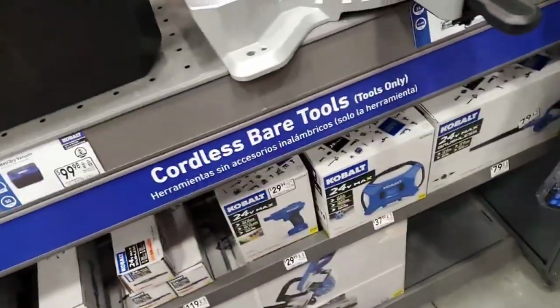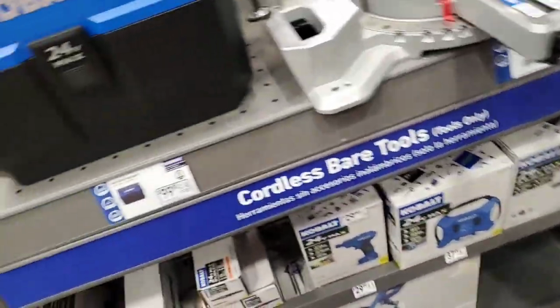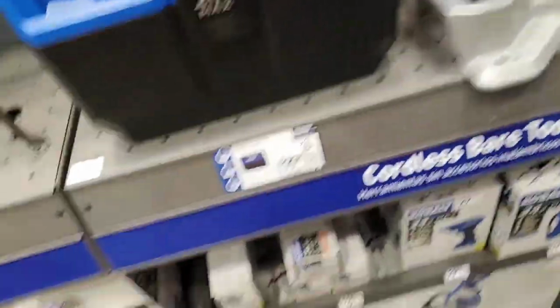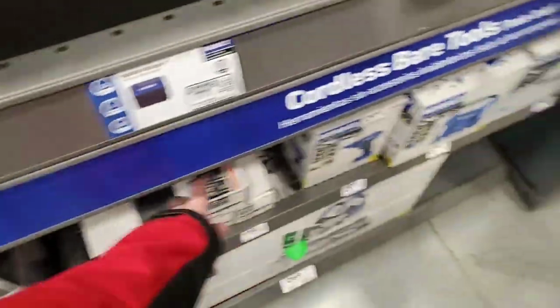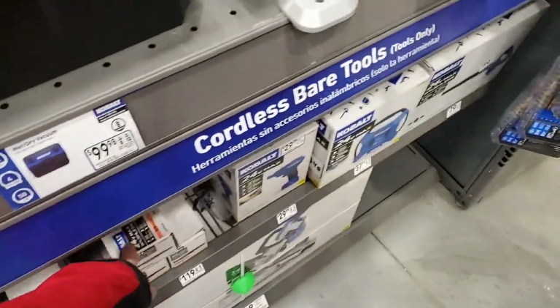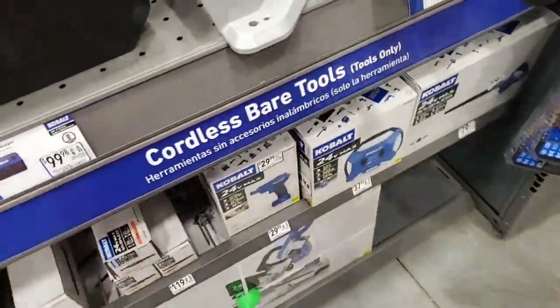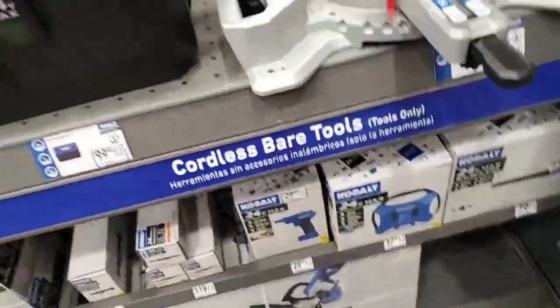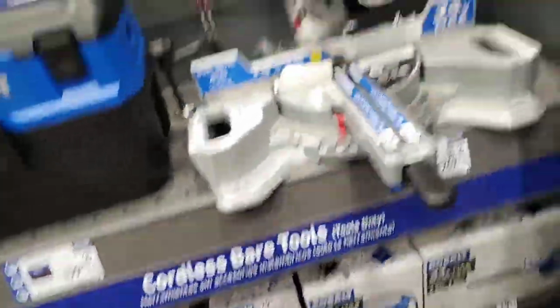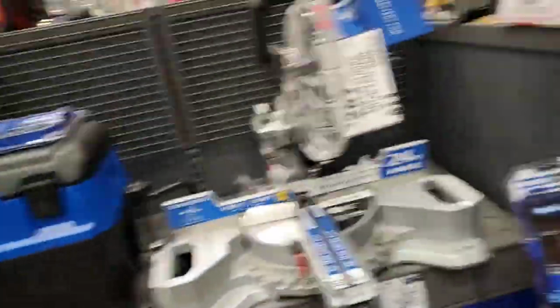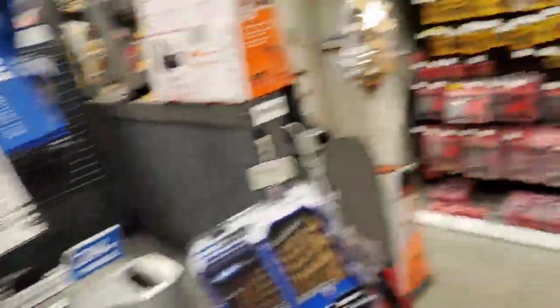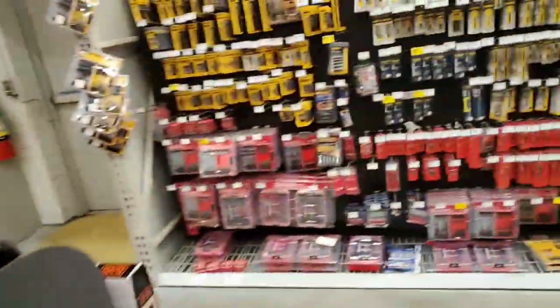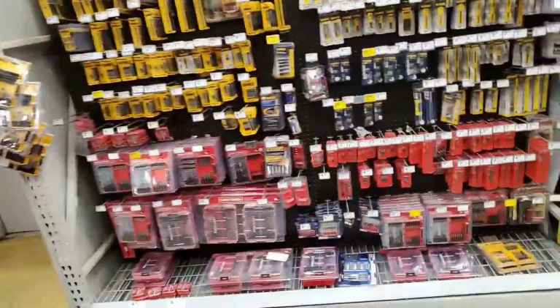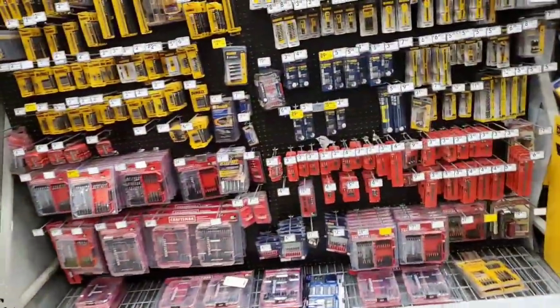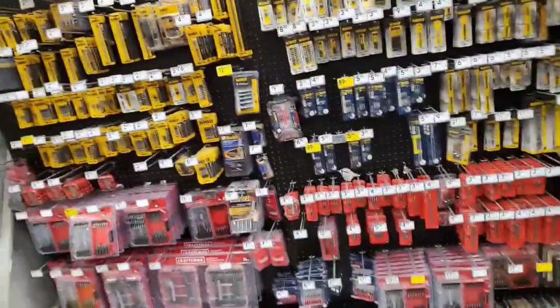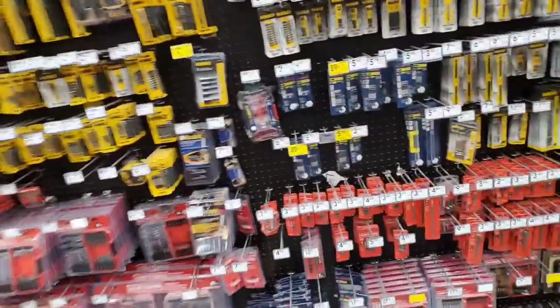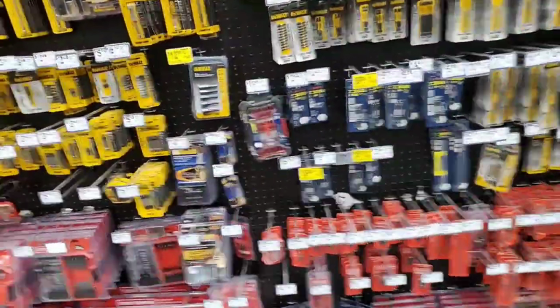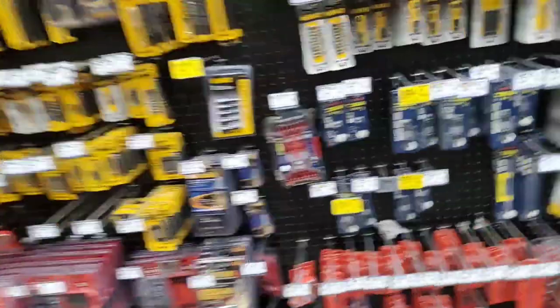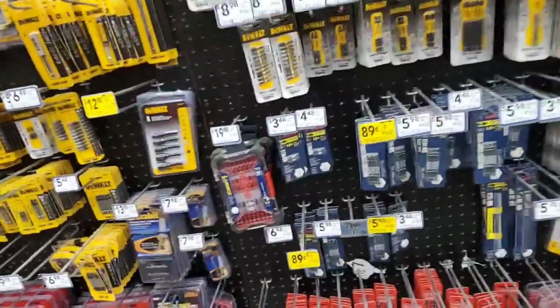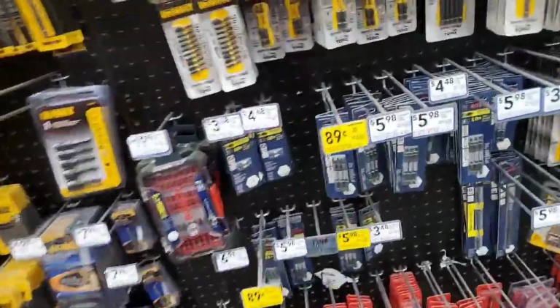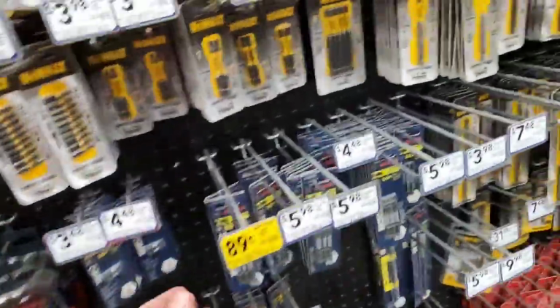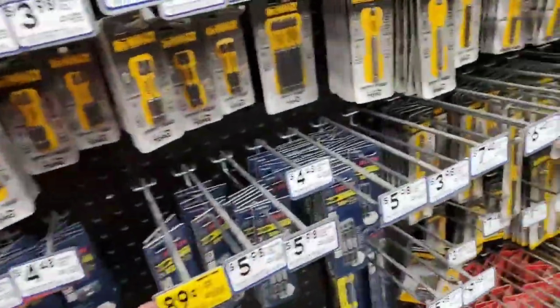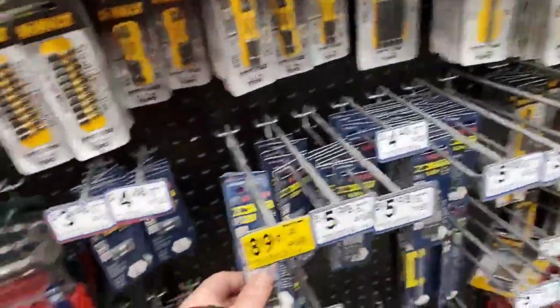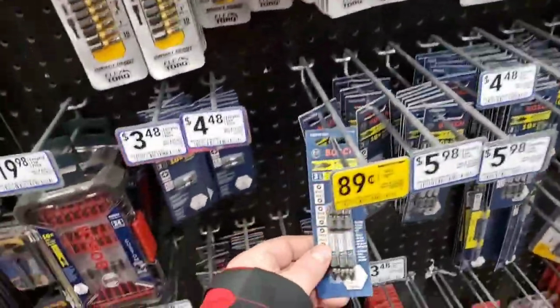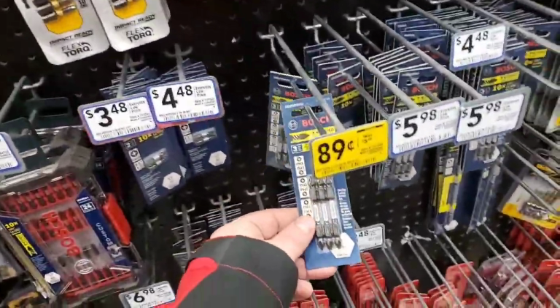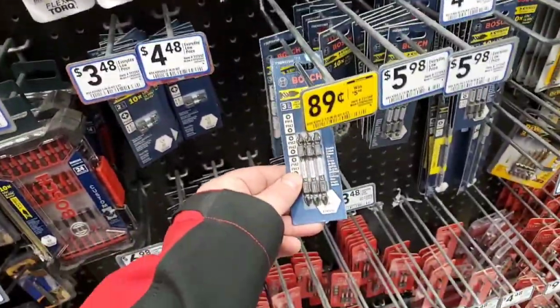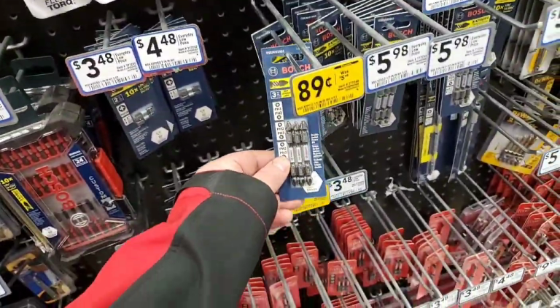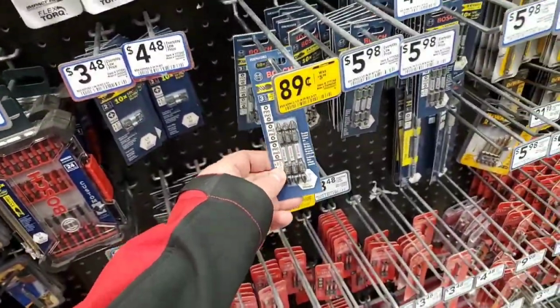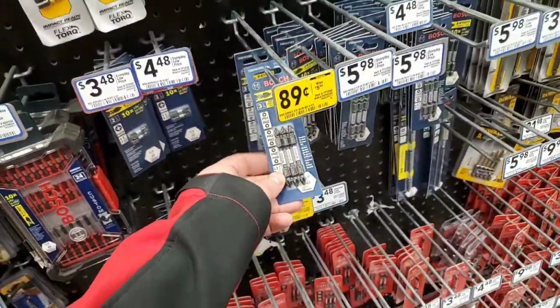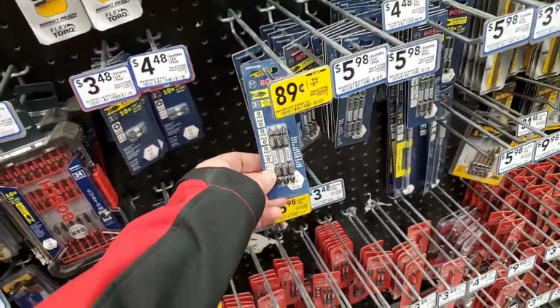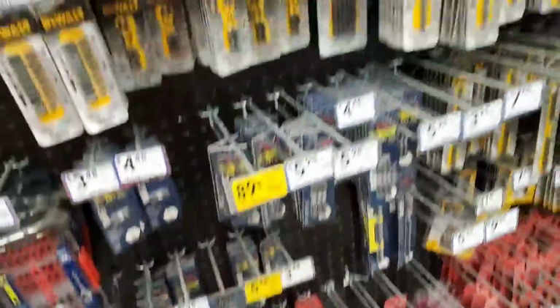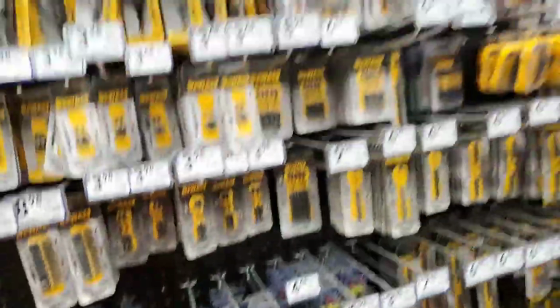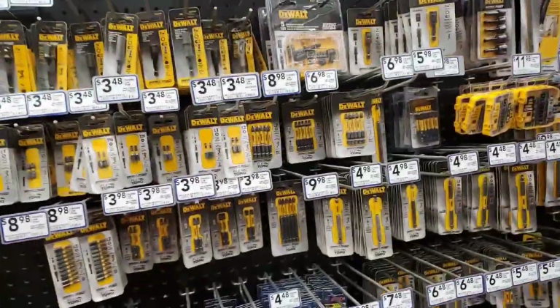They are bringing new tools in, which I'm happy about. $0.89 for Bosch bits, double-sided.